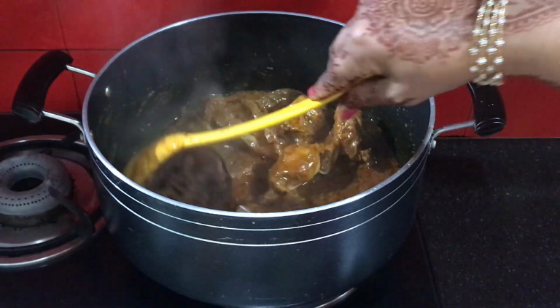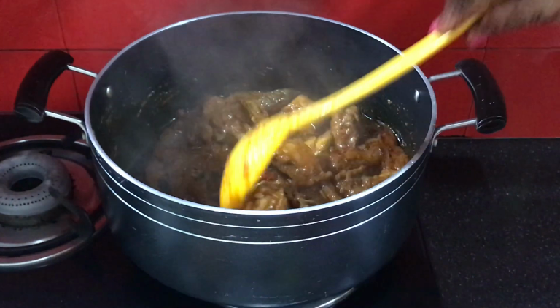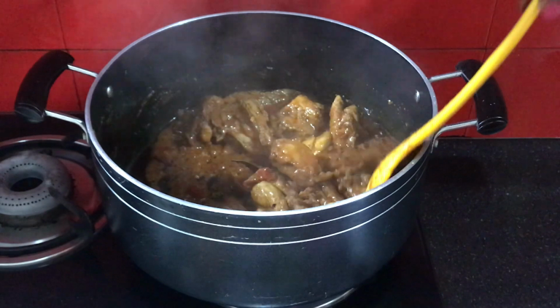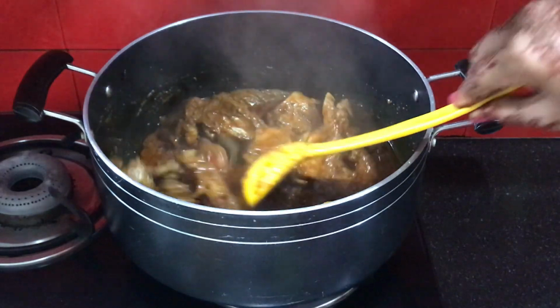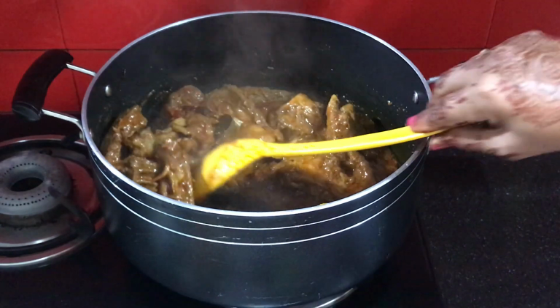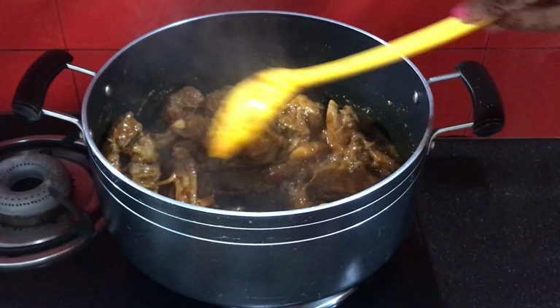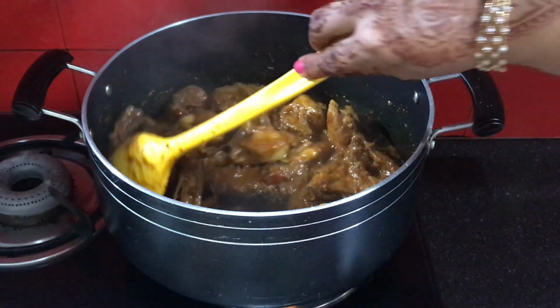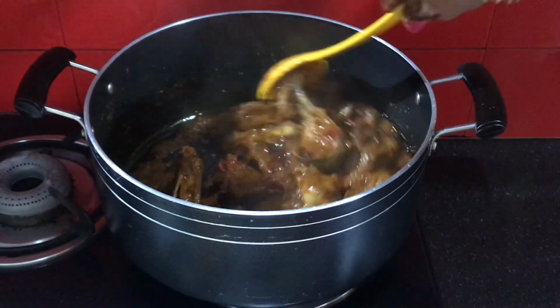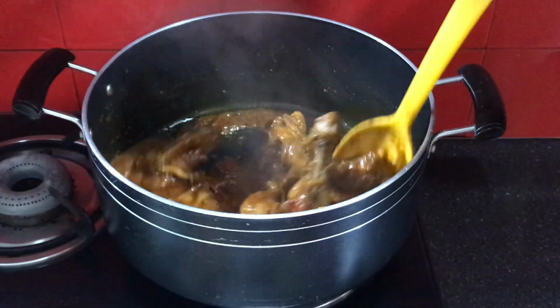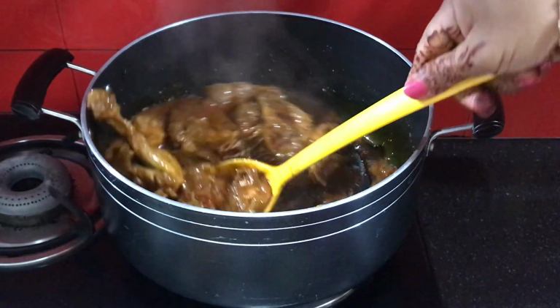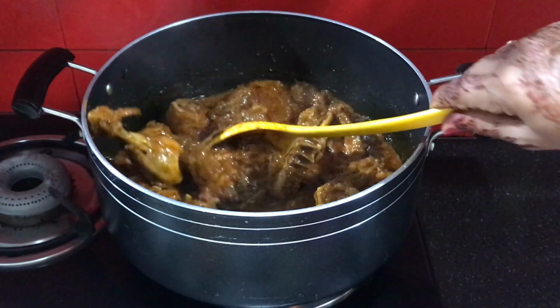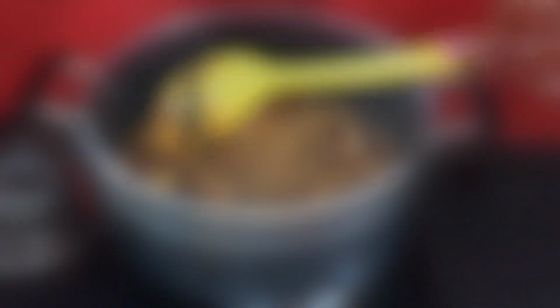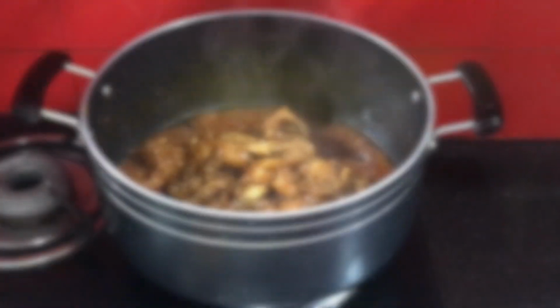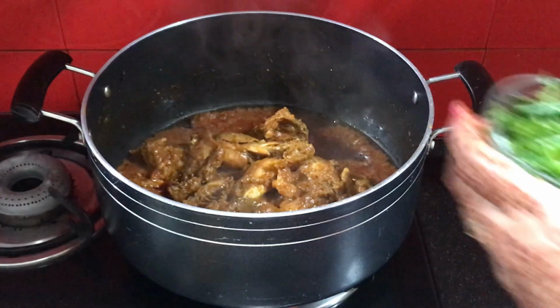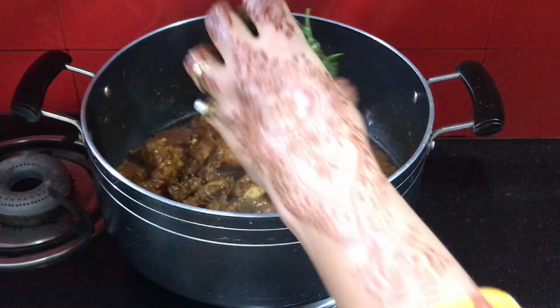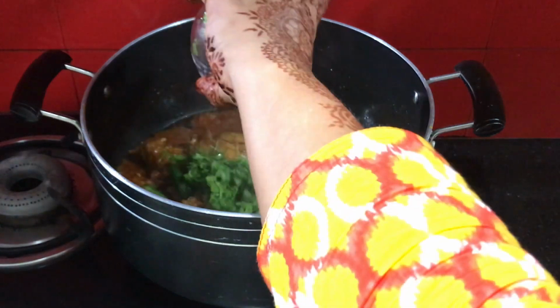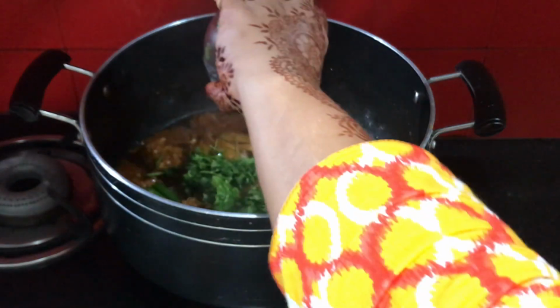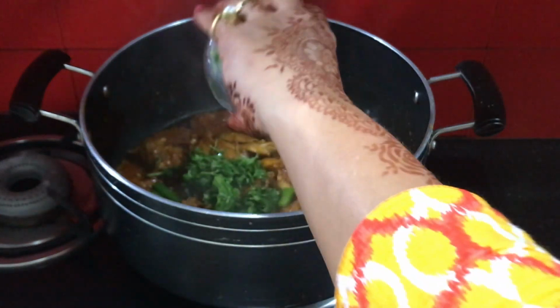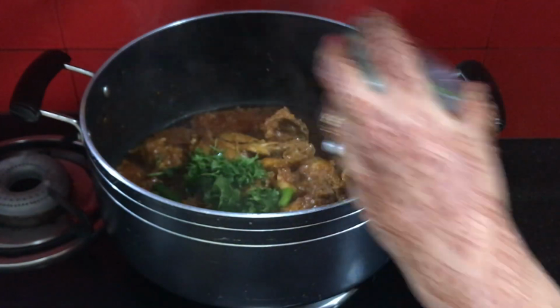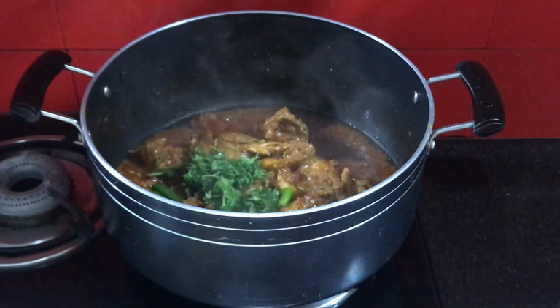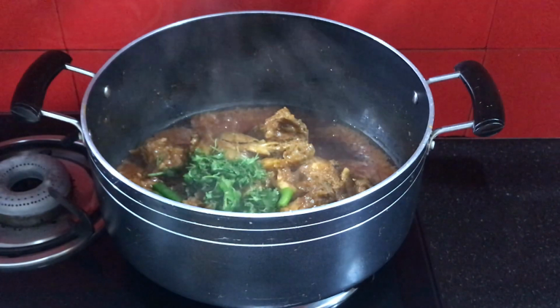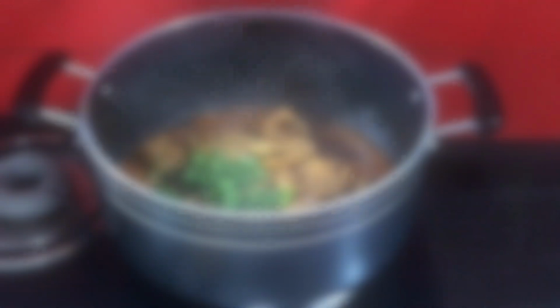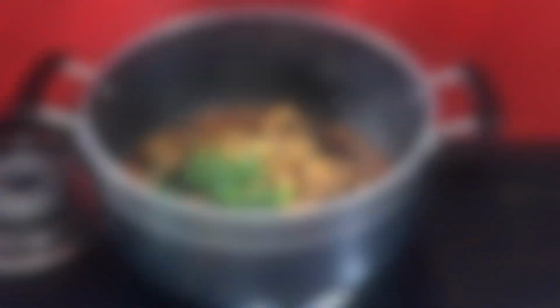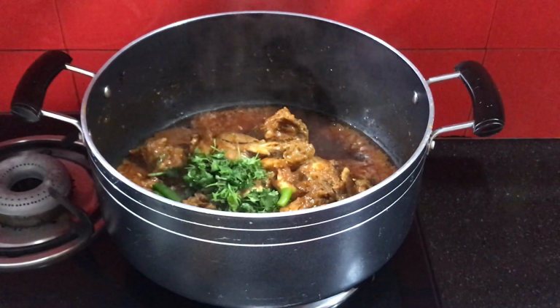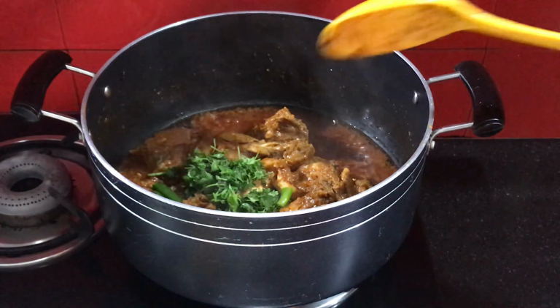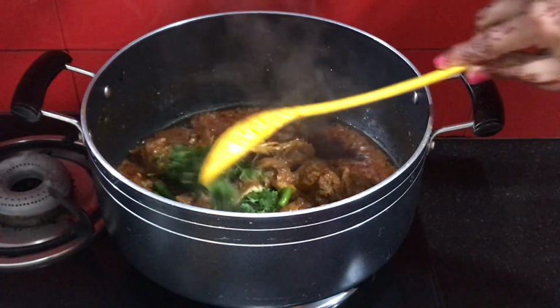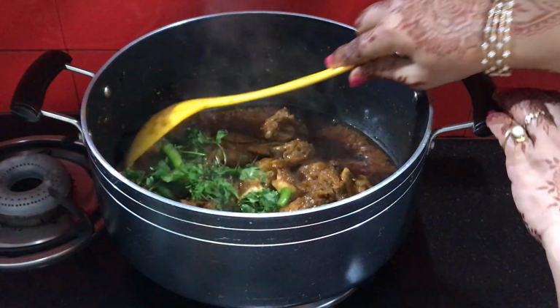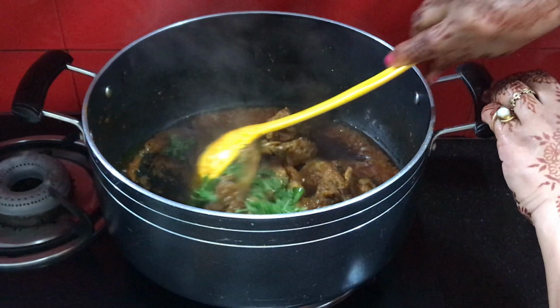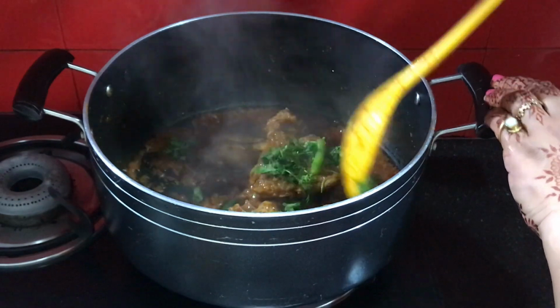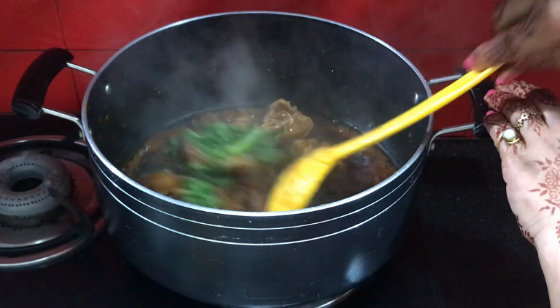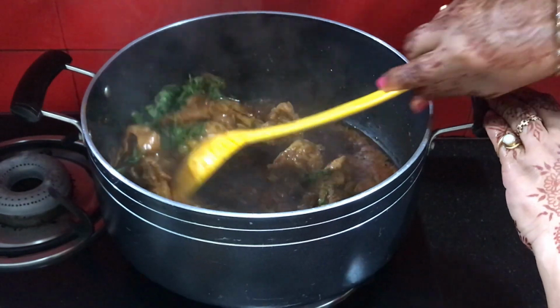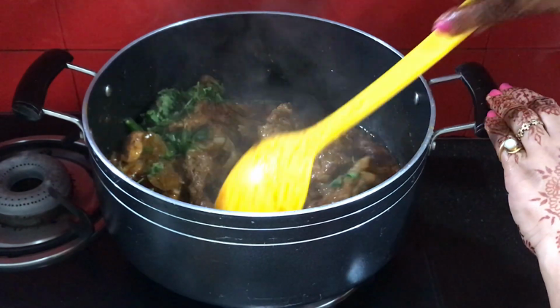We will add the tomato paste and mix it in well. Now we can see the oil has separated — that means it is ready.